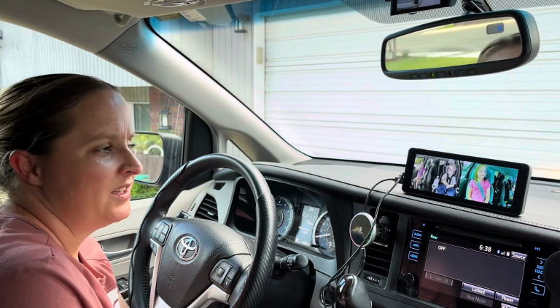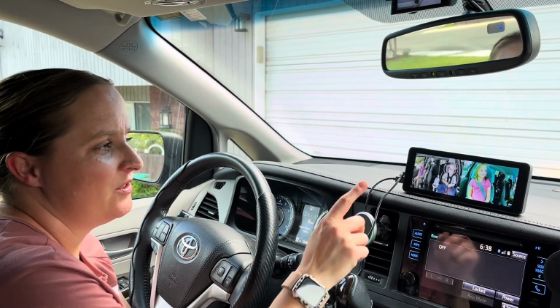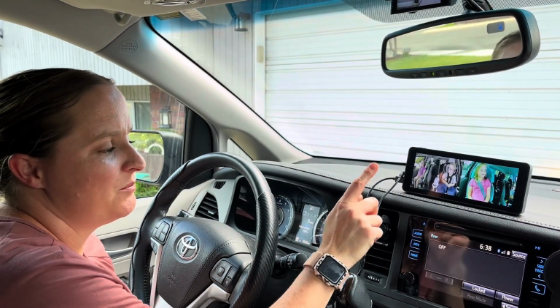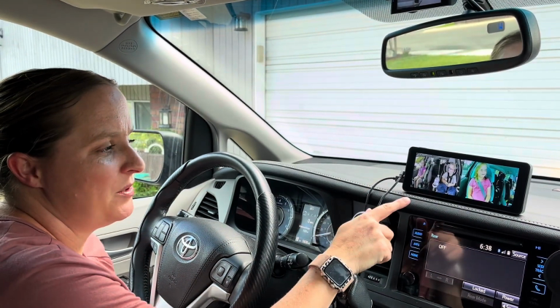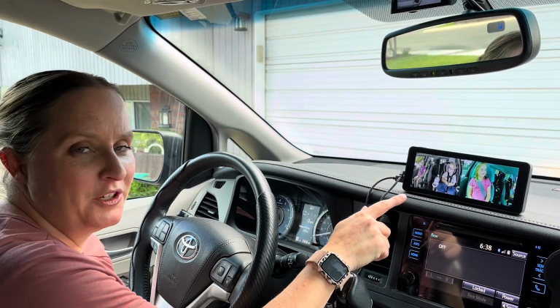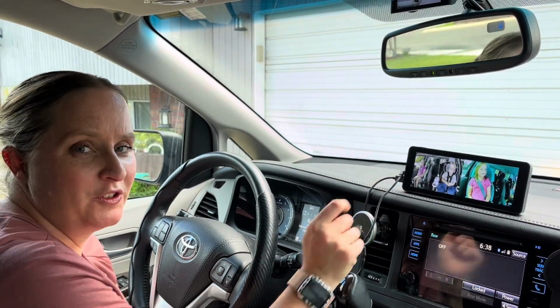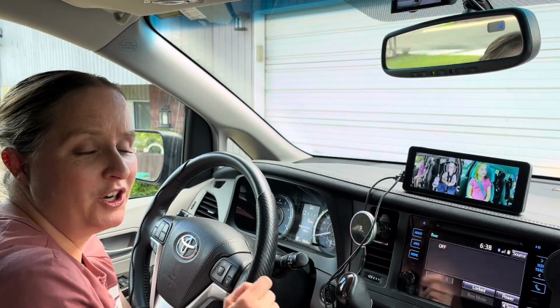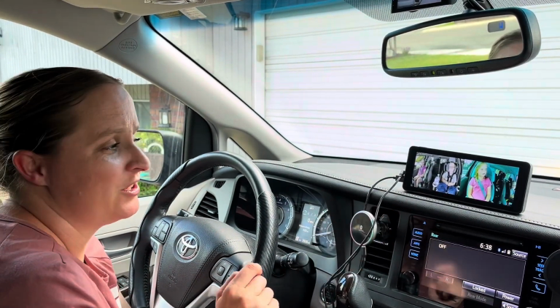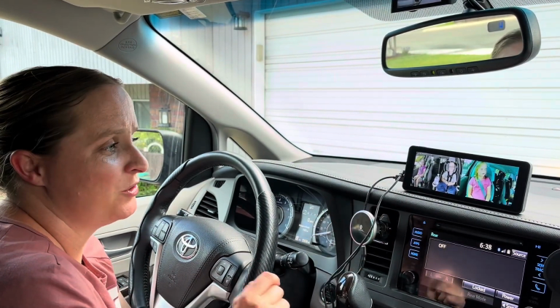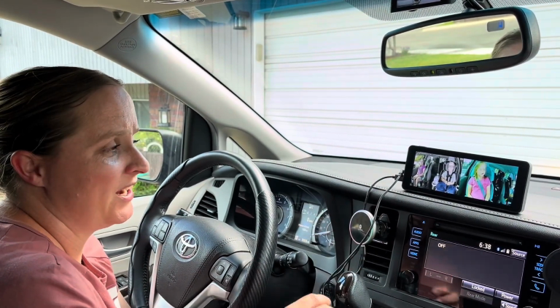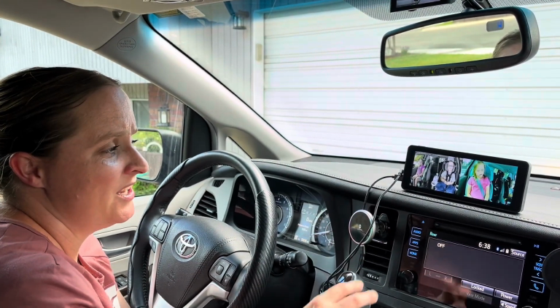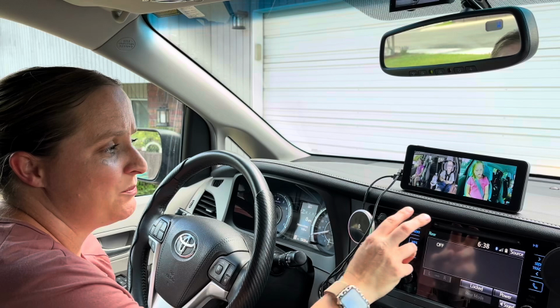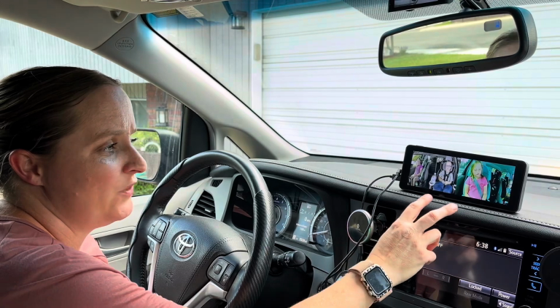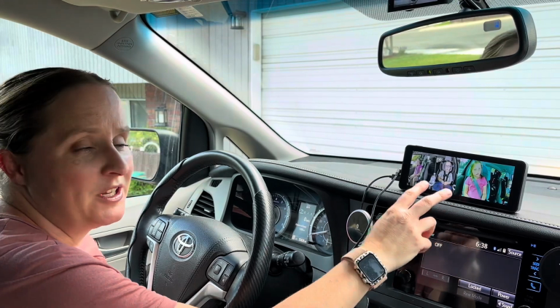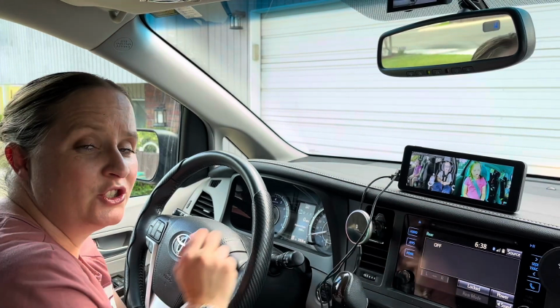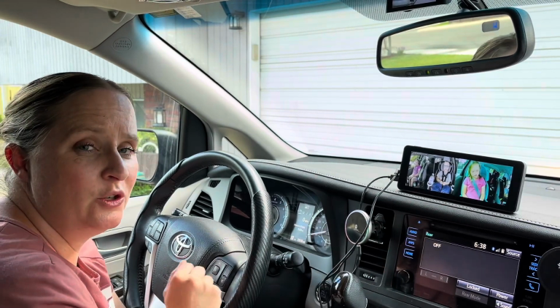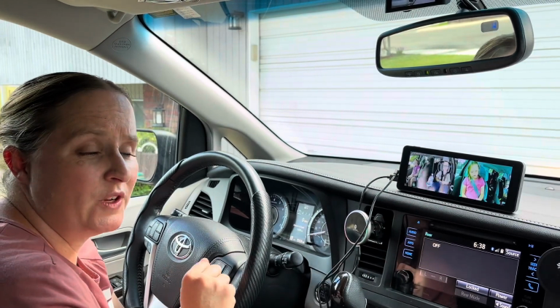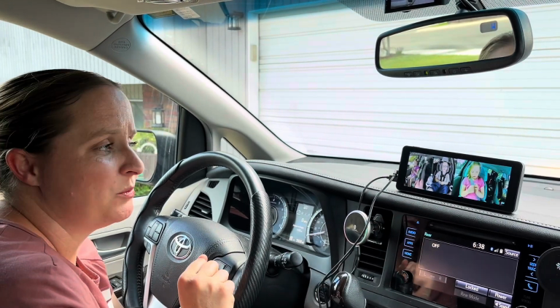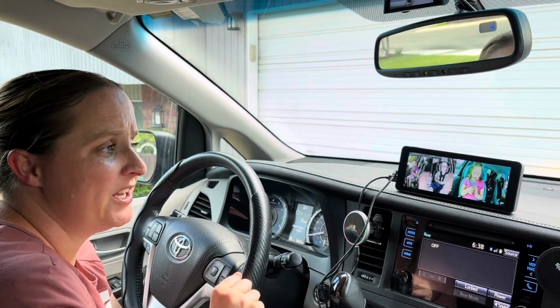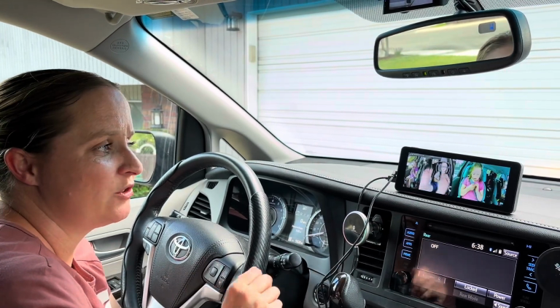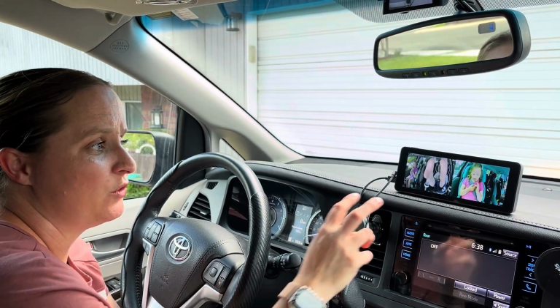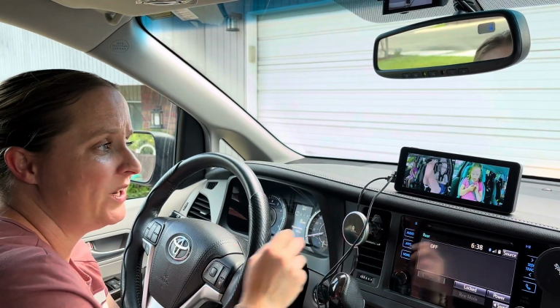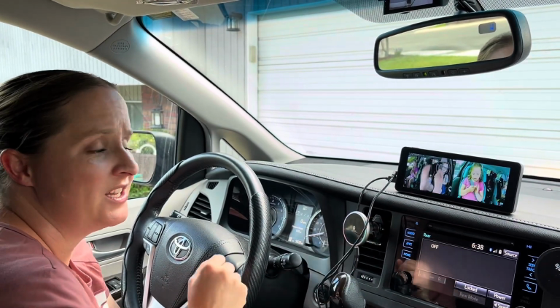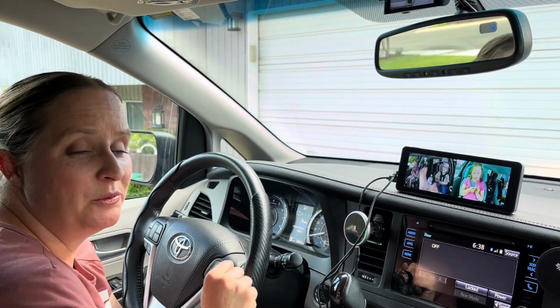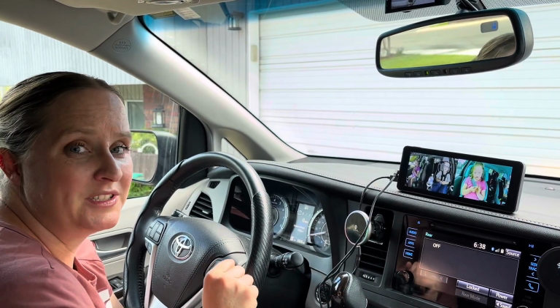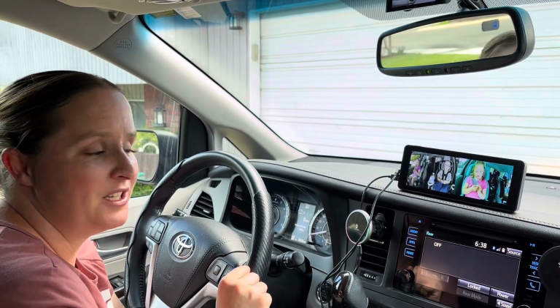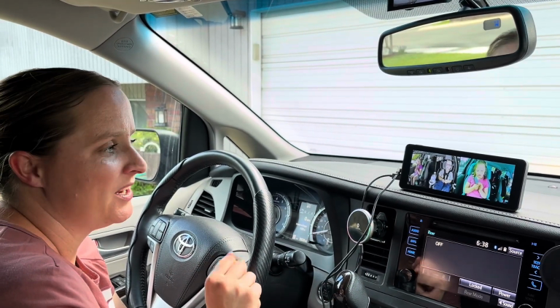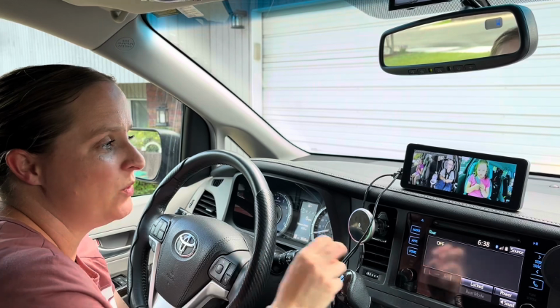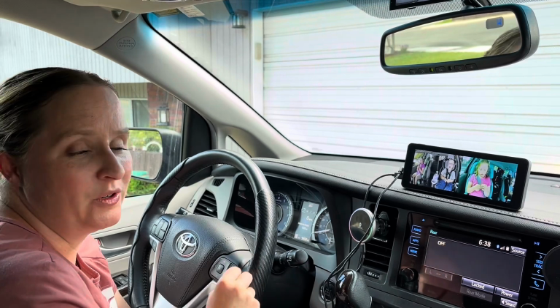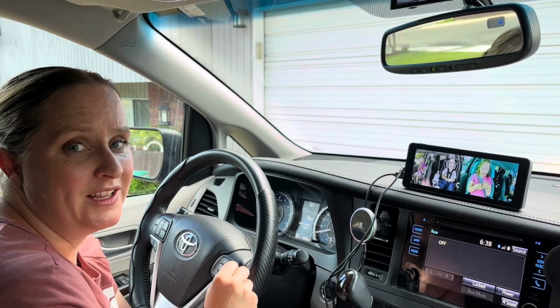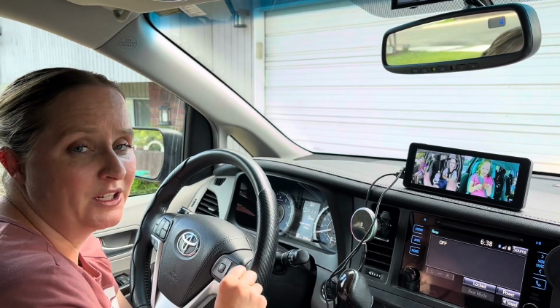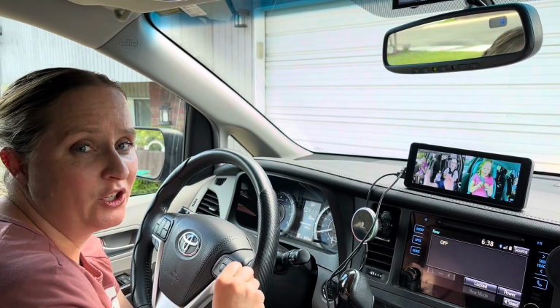This baby monitor for your car is super nice. It's perfect because there are two cameras, so if you have multiple kids or twins you'll be able to see them all and know what's going on in the back of your car.